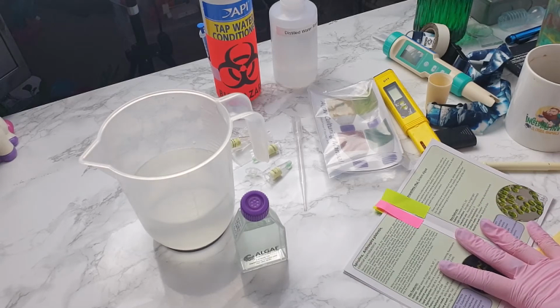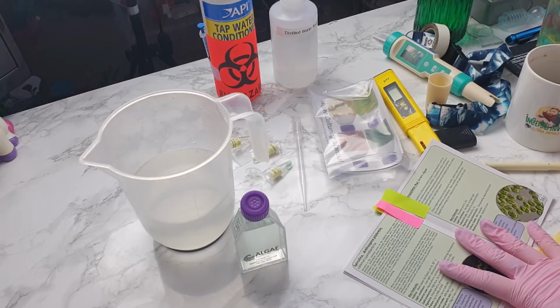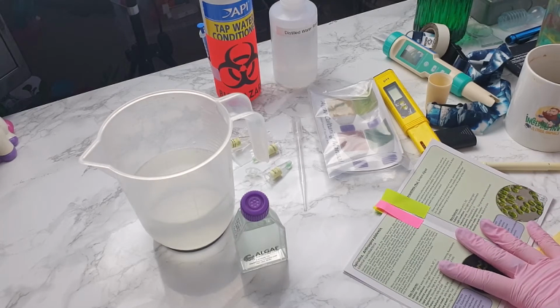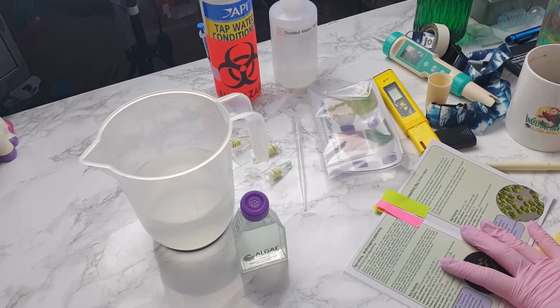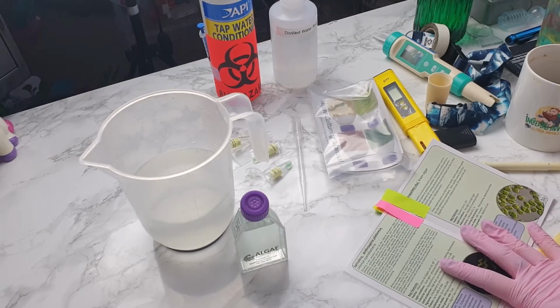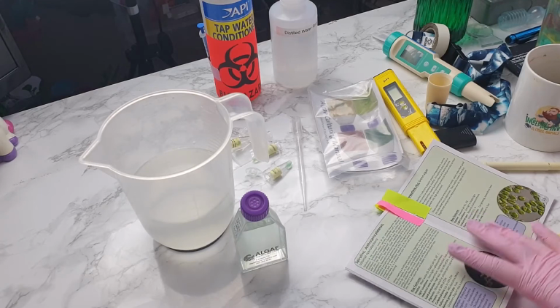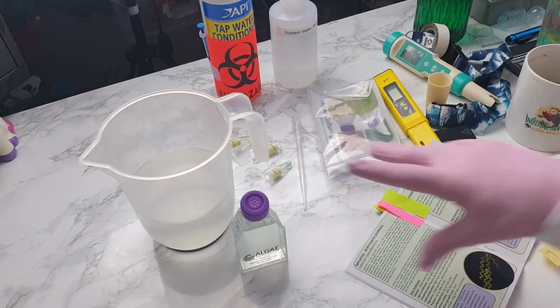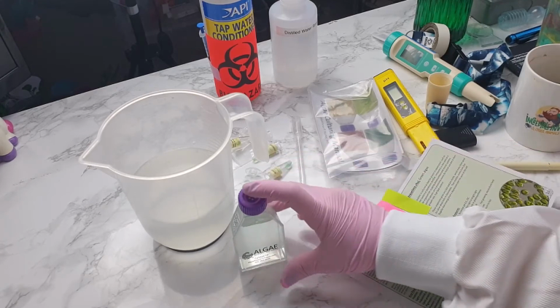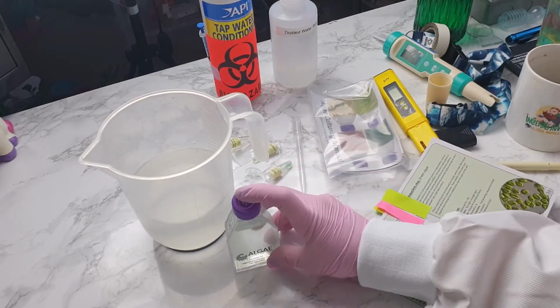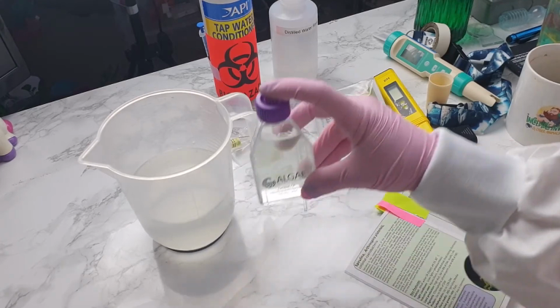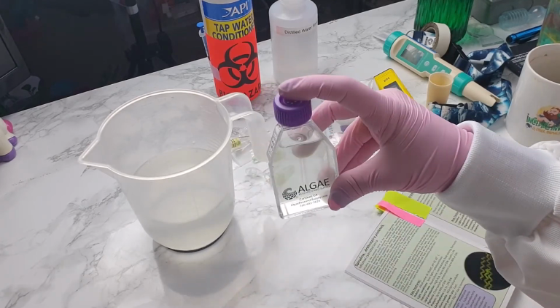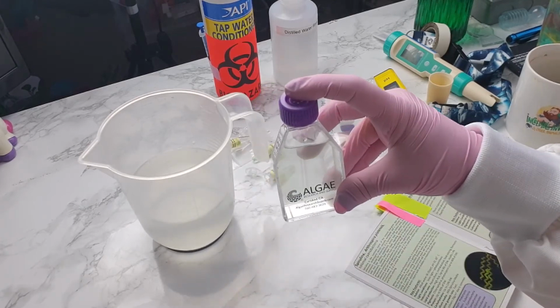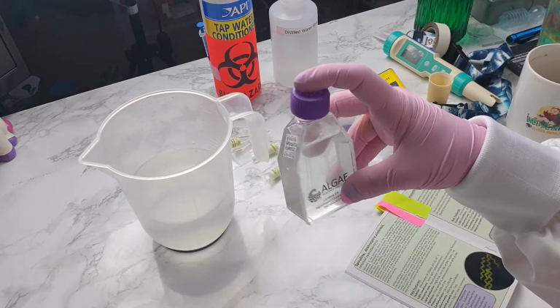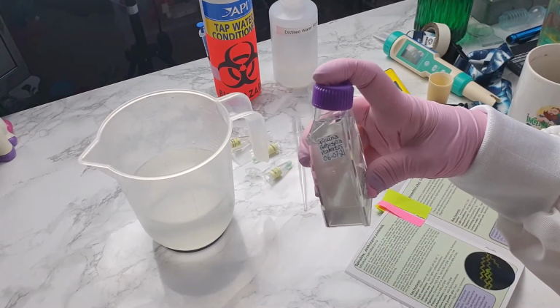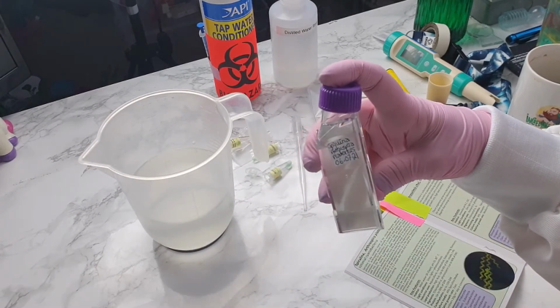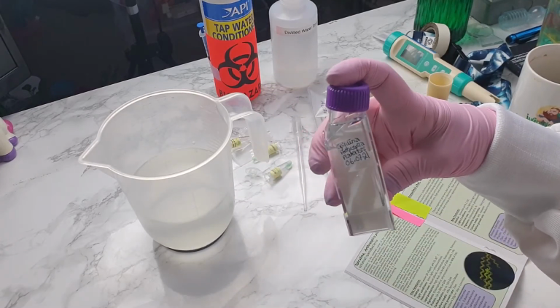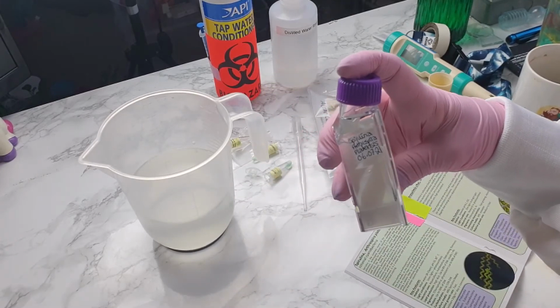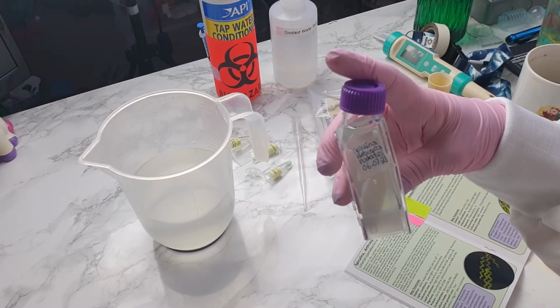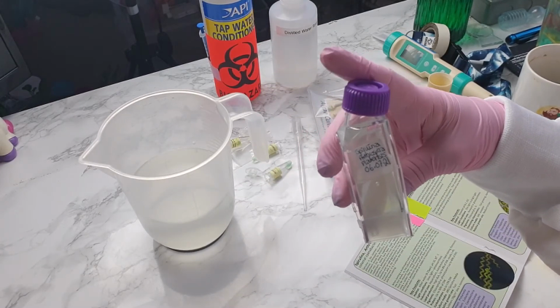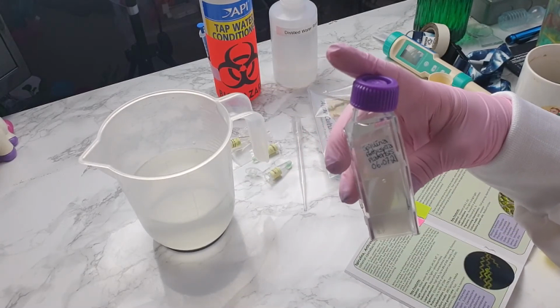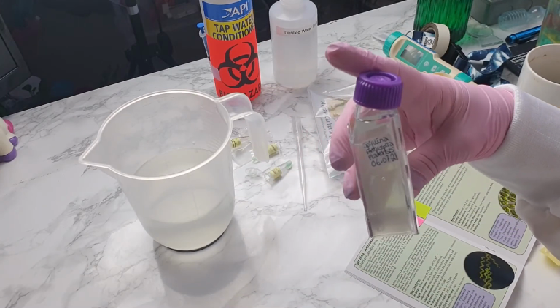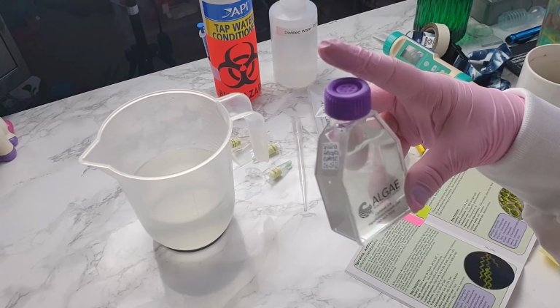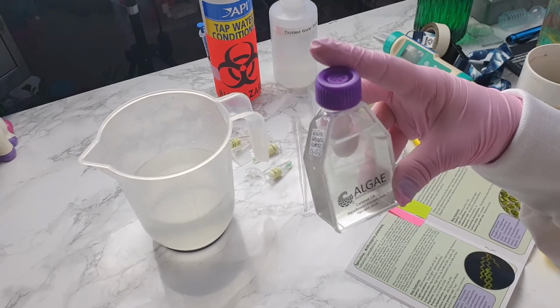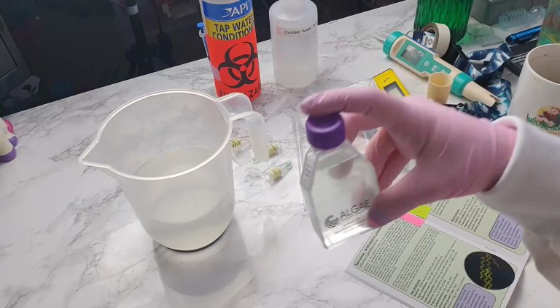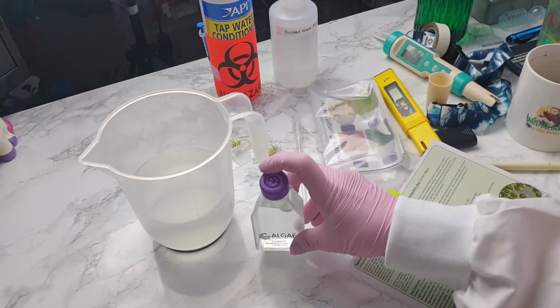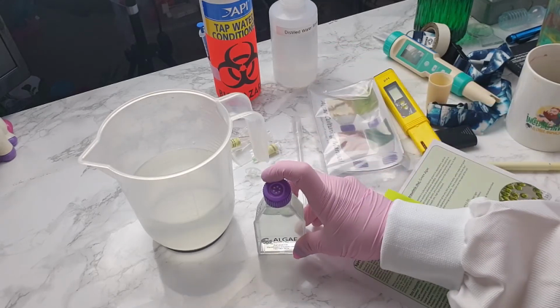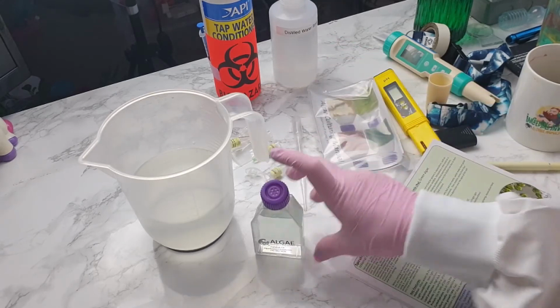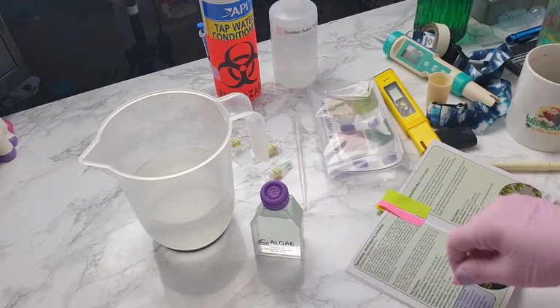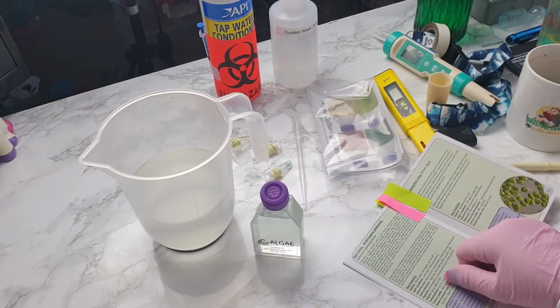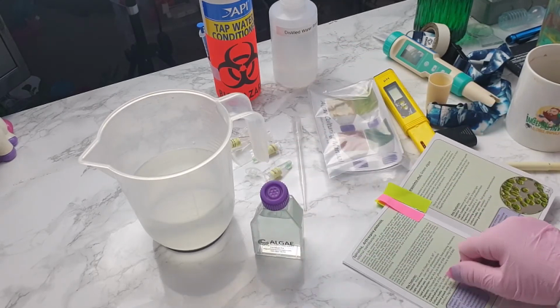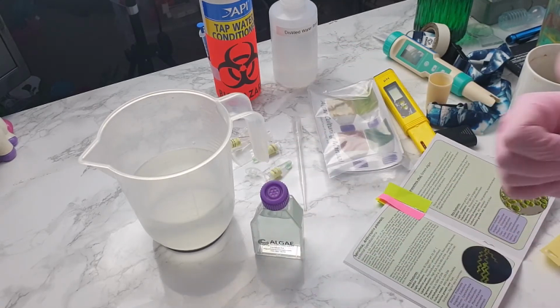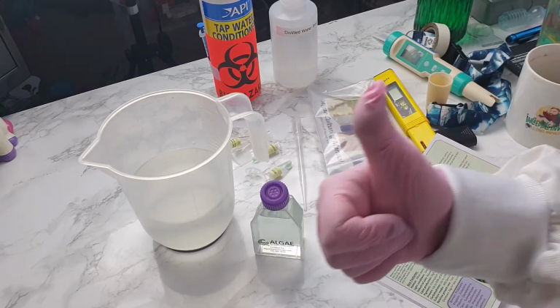So I hope you've enjoyed this short video on setting up a spirulina culture and I hope you enjoy the updates as they come in. Thank you!